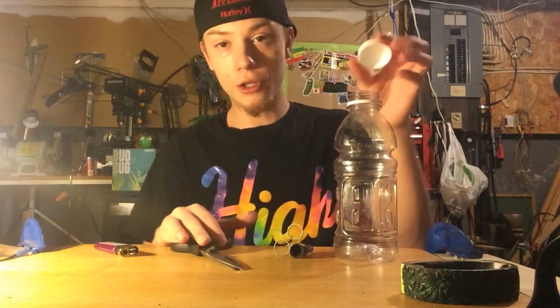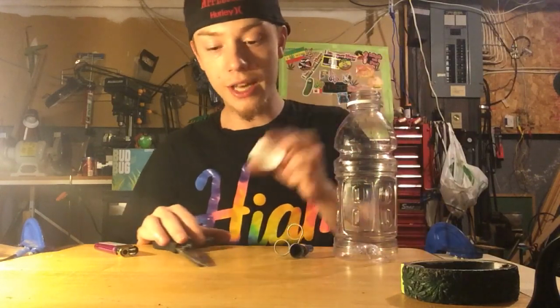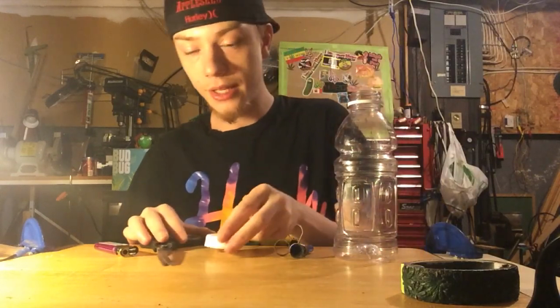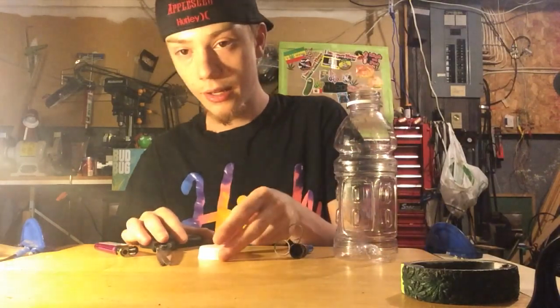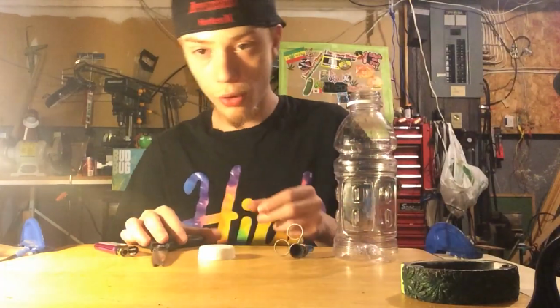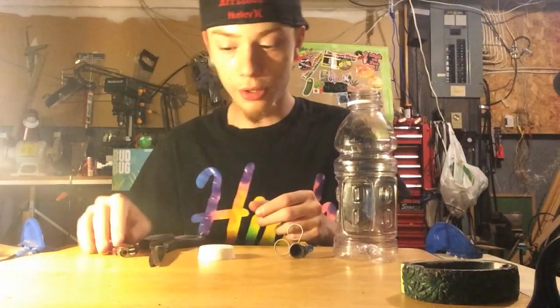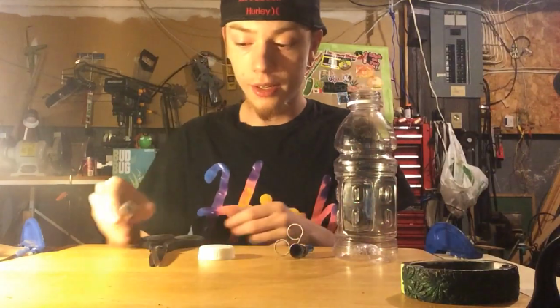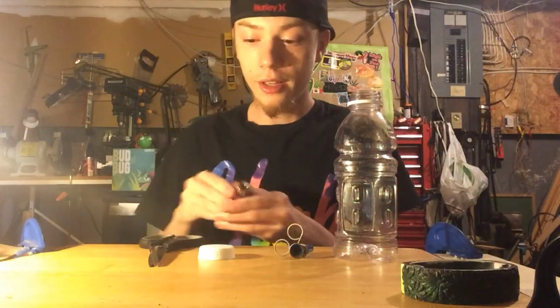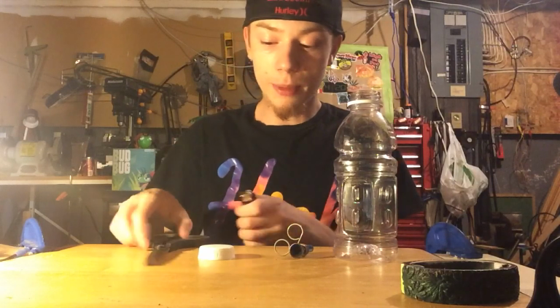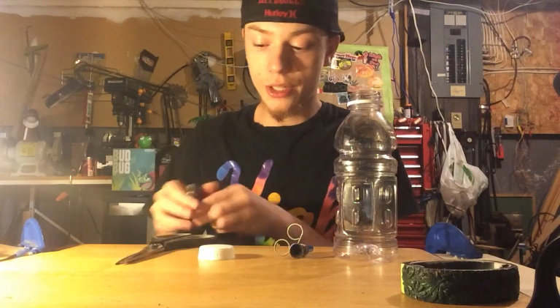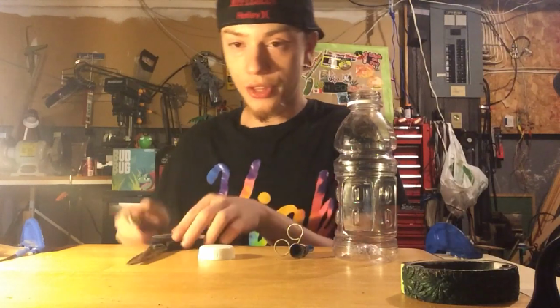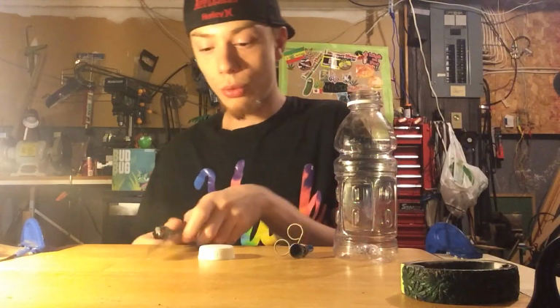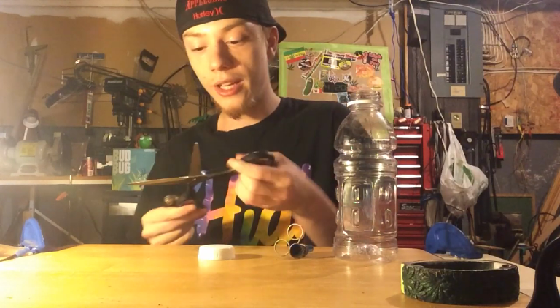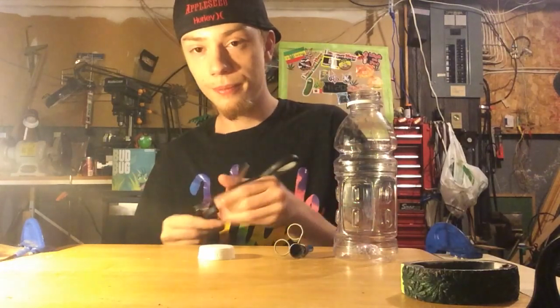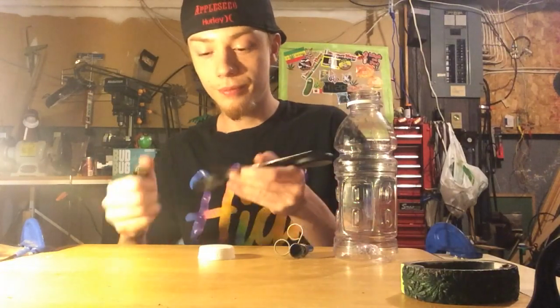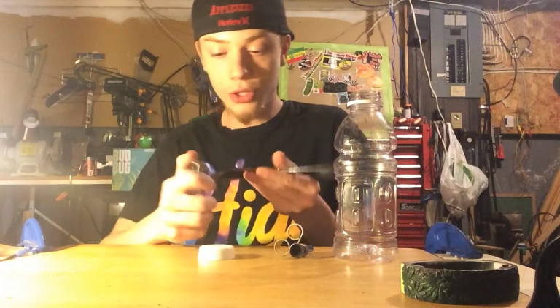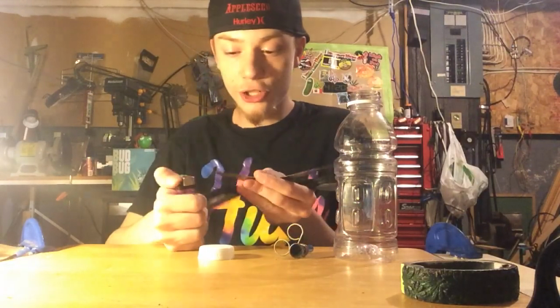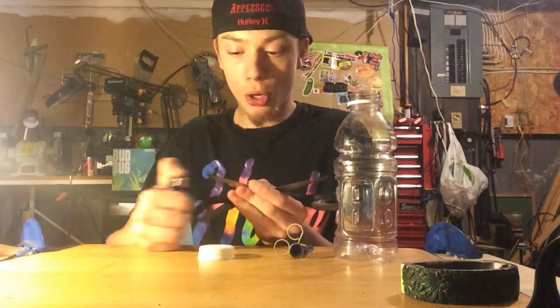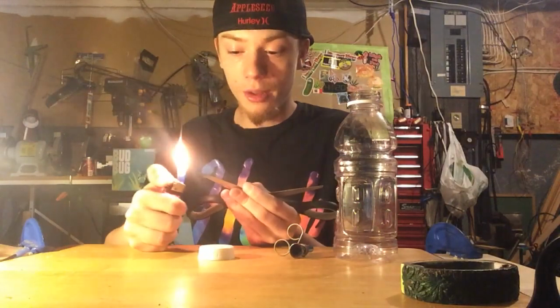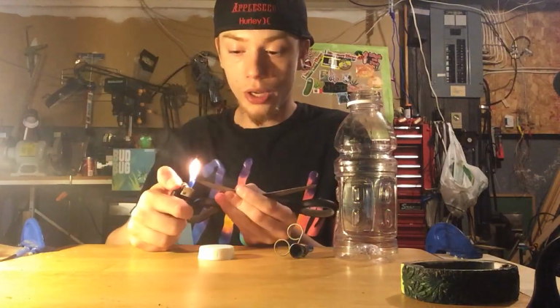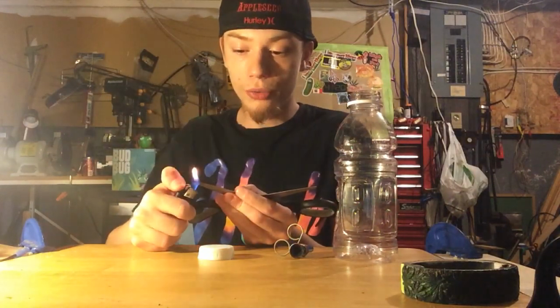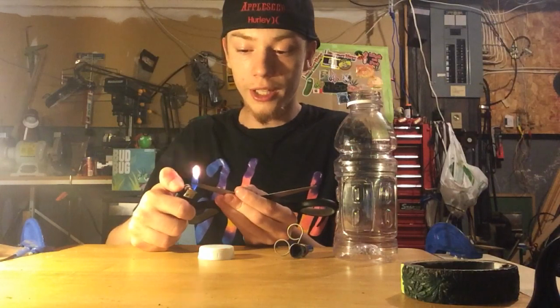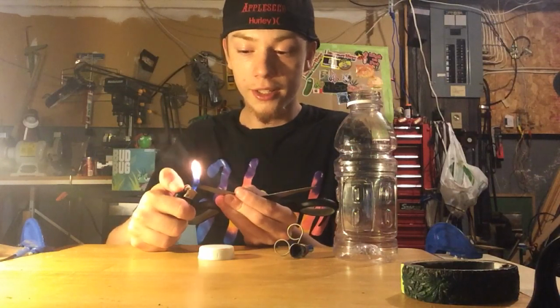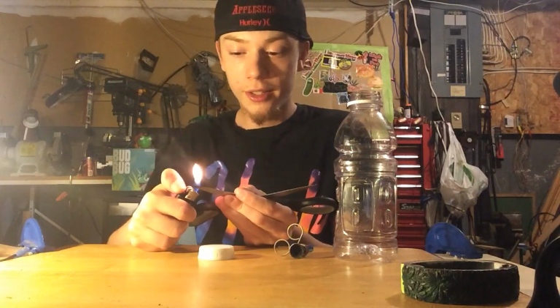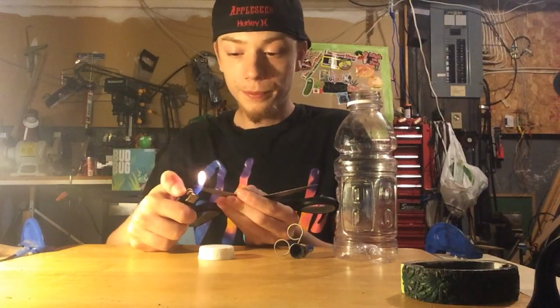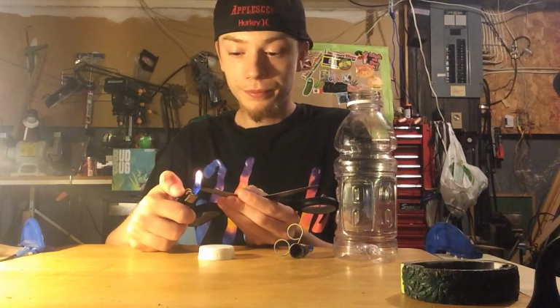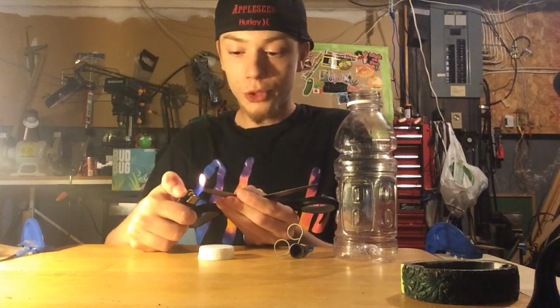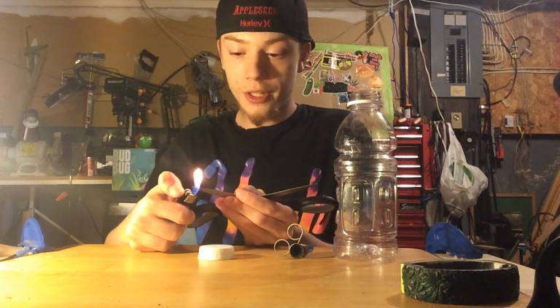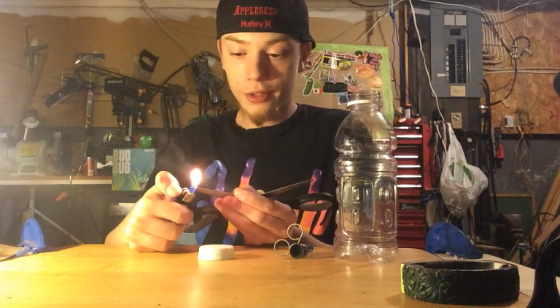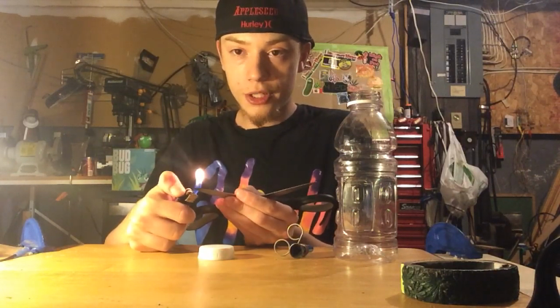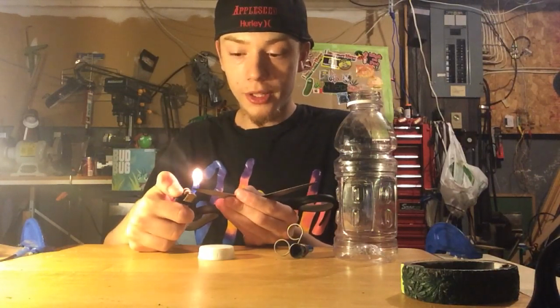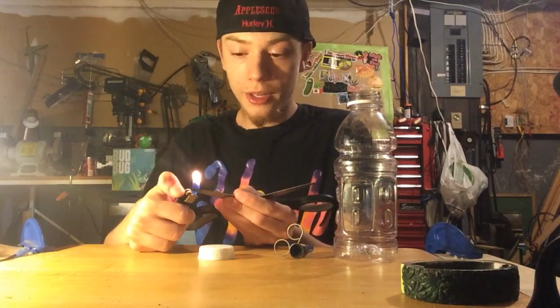First step: grab your lid and heat up your scissors with the usual strategies of burning a hole through your lid. We're just going to slowly light her up here.